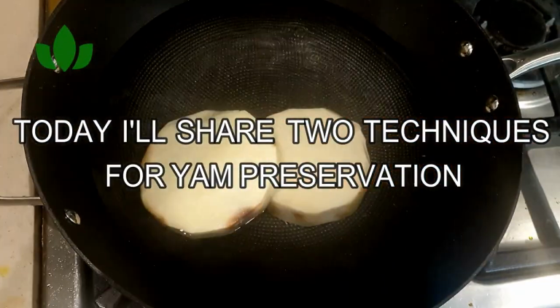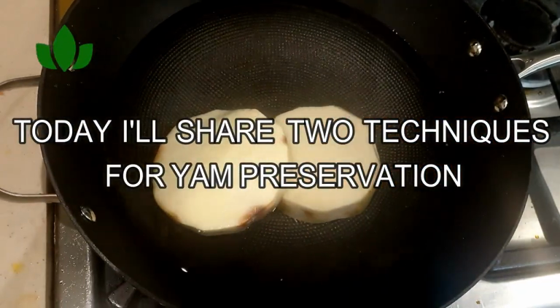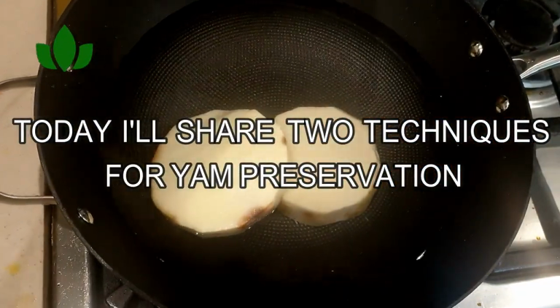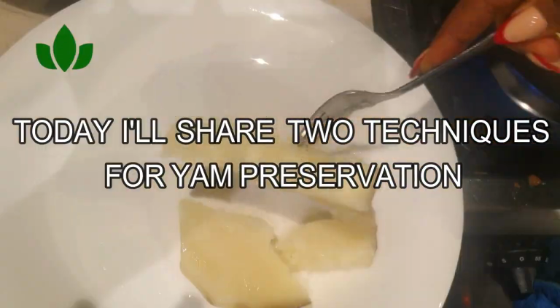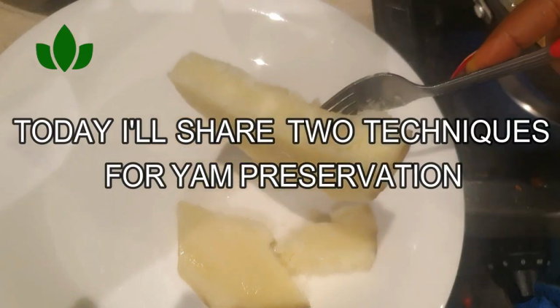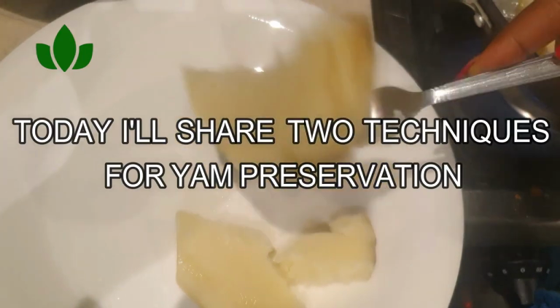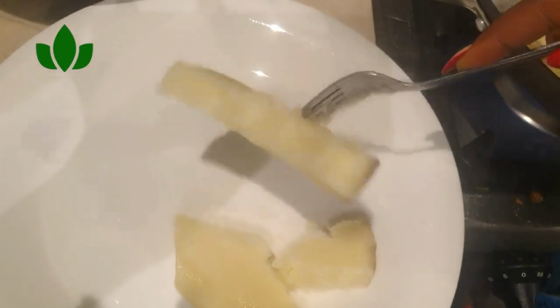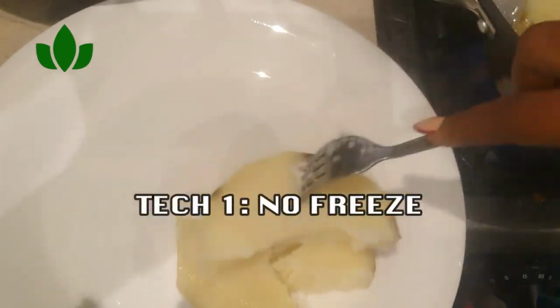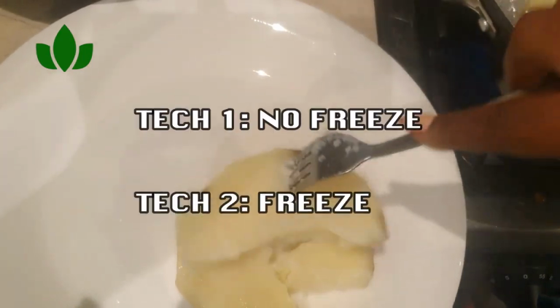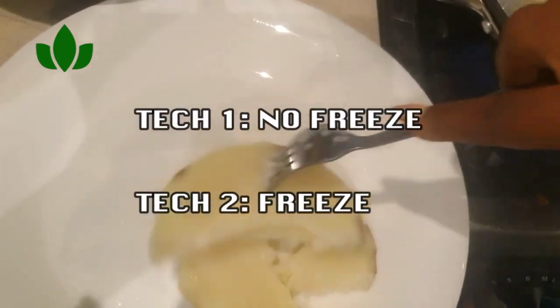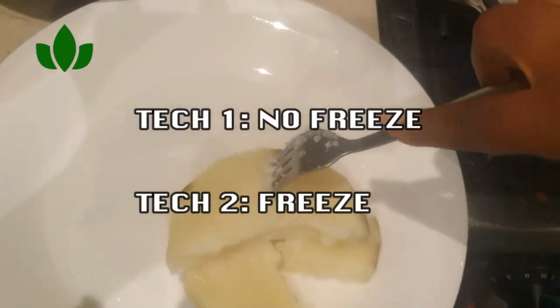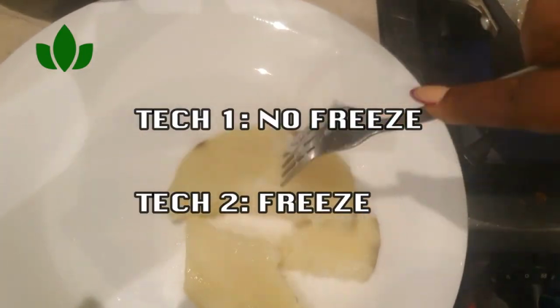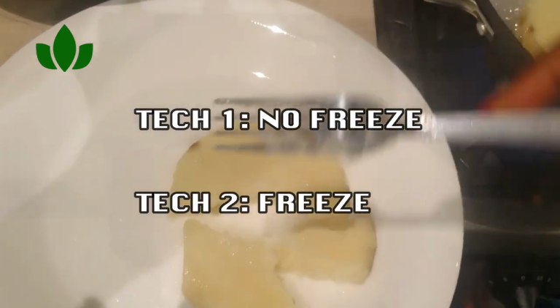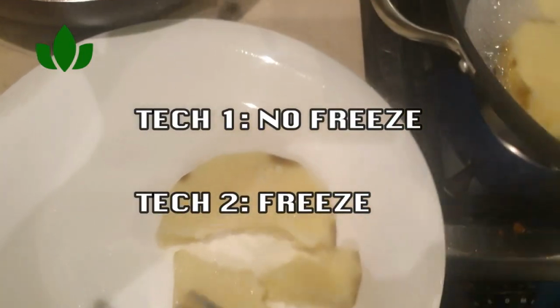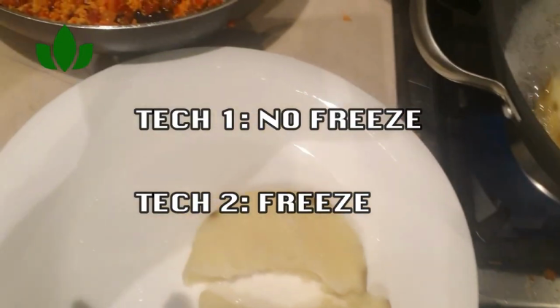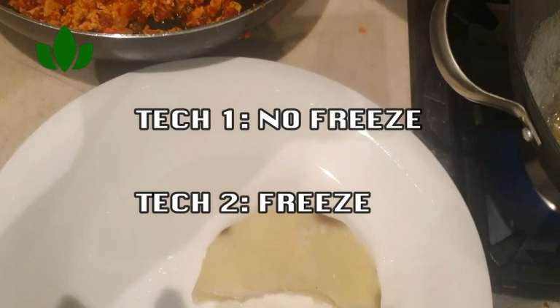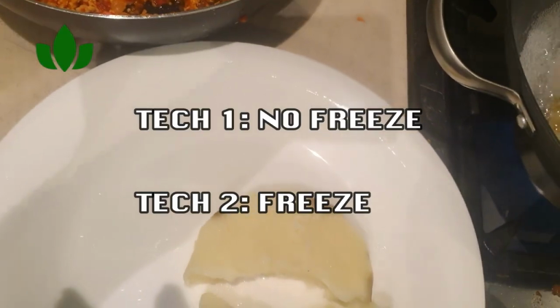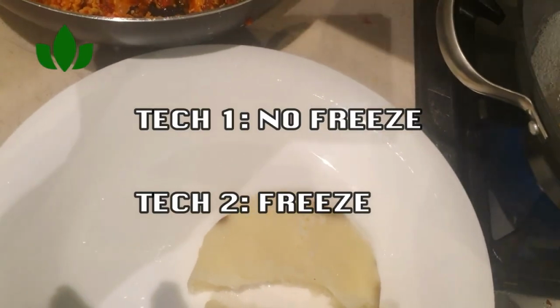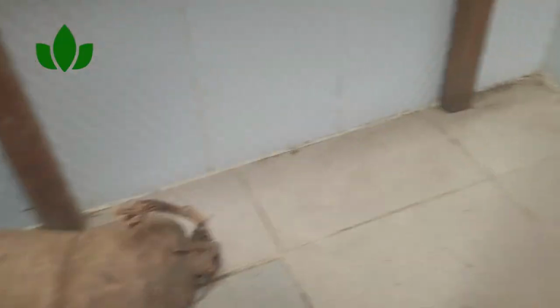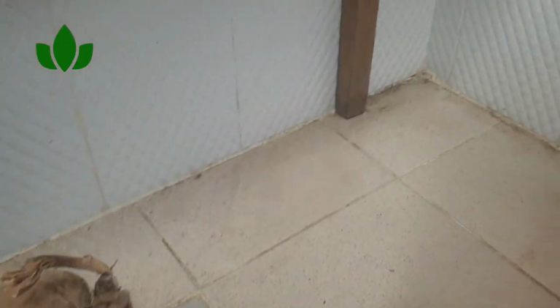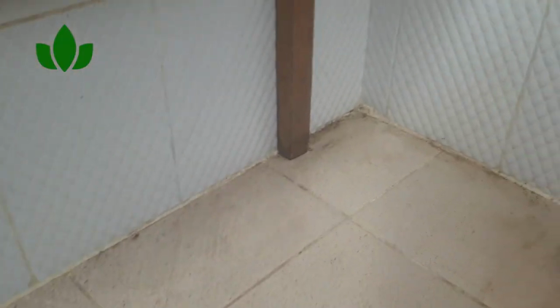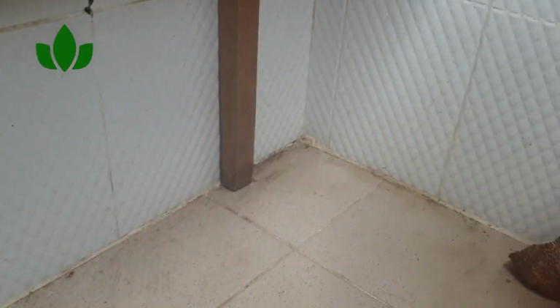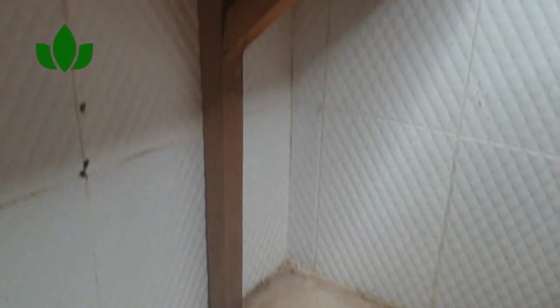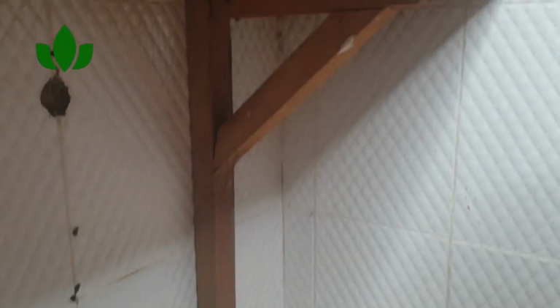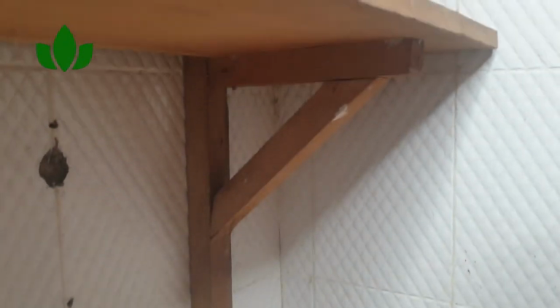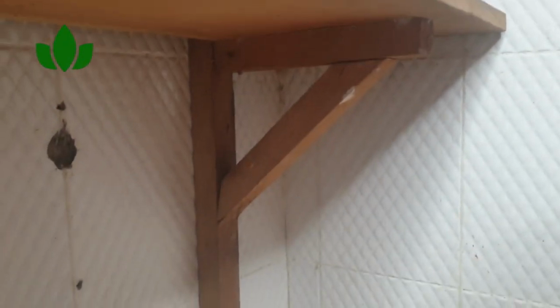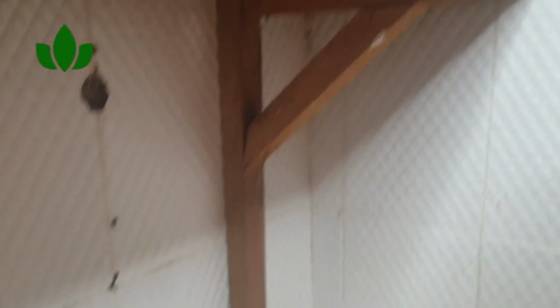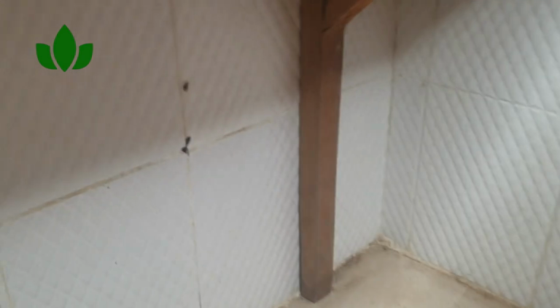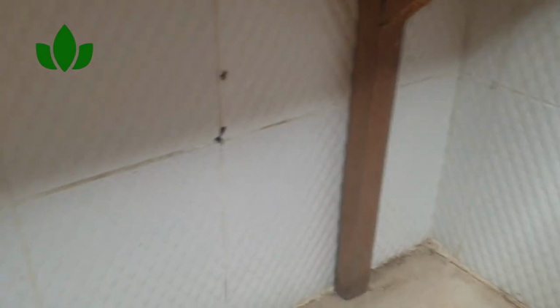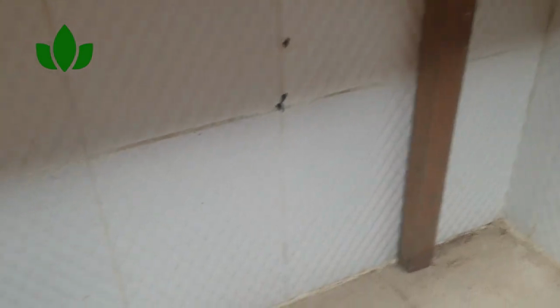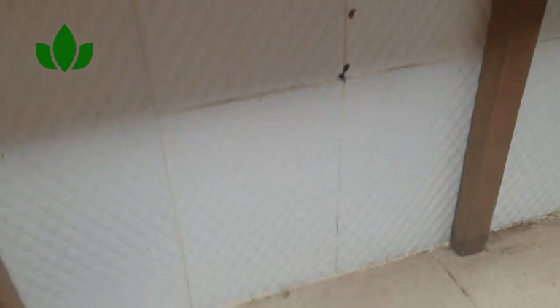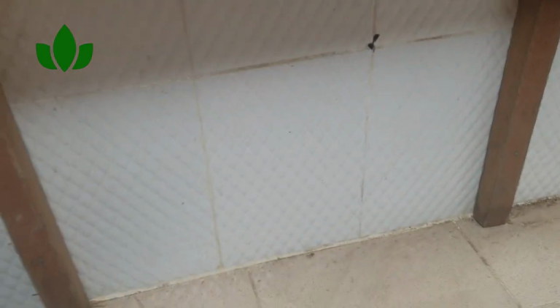Hello everyone, welcome back to my channel. Today I'll be sharing with you two techniques for preserving your yam tubers. The first technique requires no freezing, and the second technique requires freezing. Please stay with me and I'll show you.